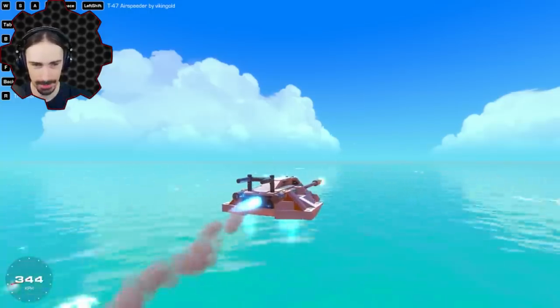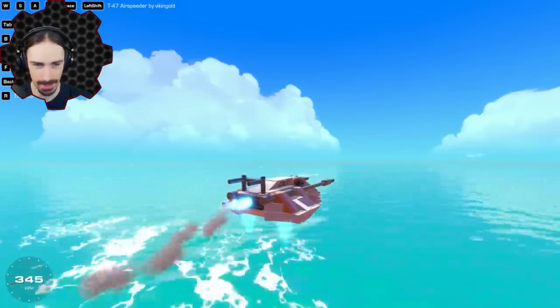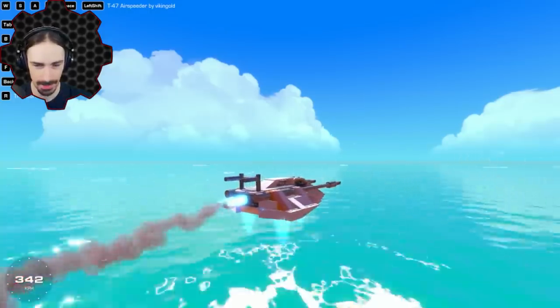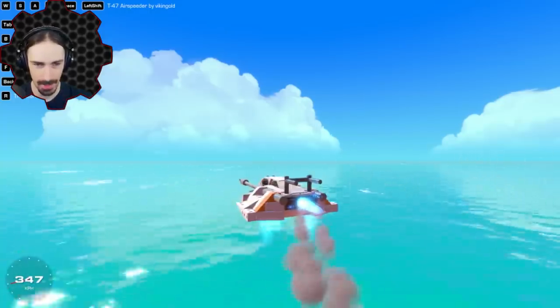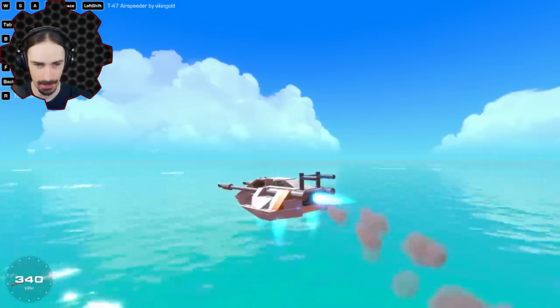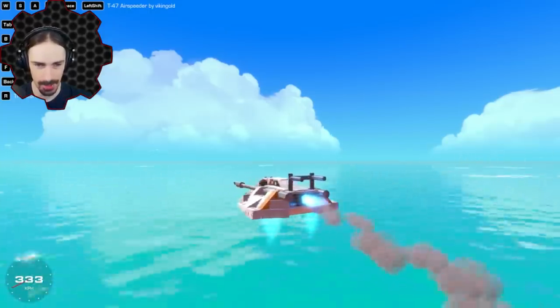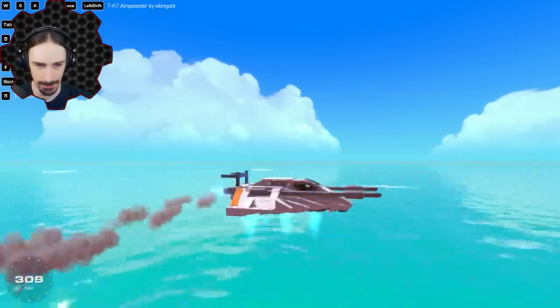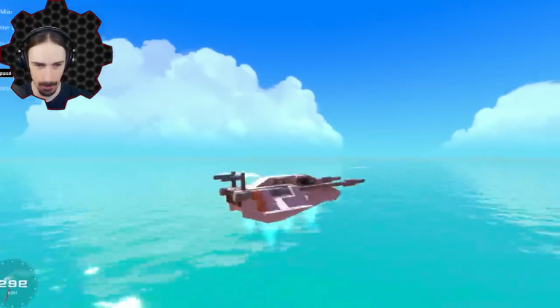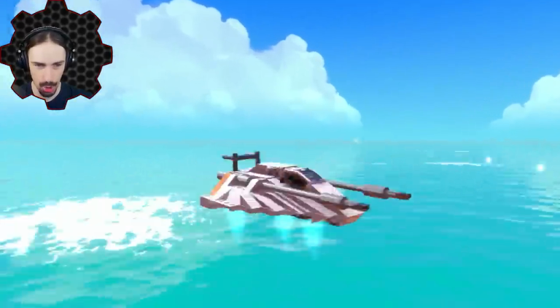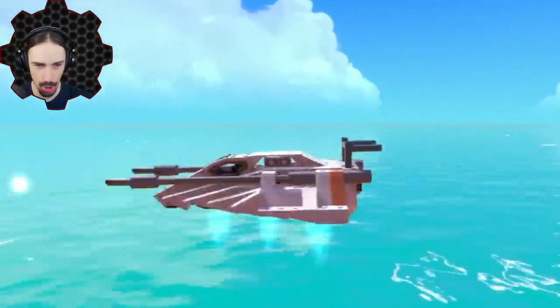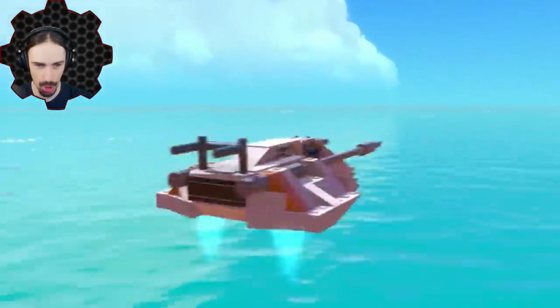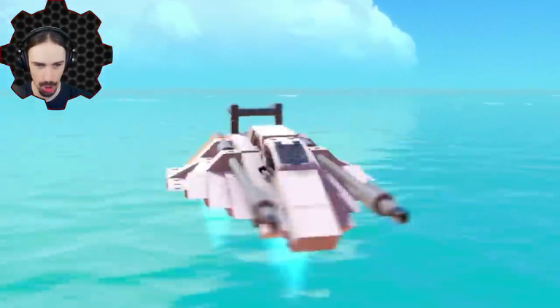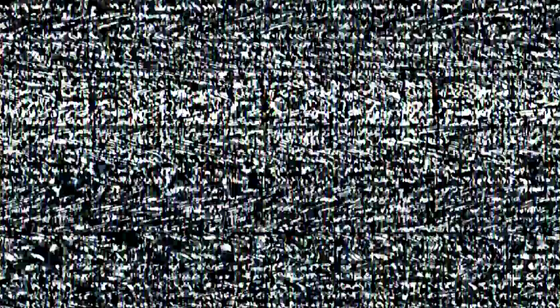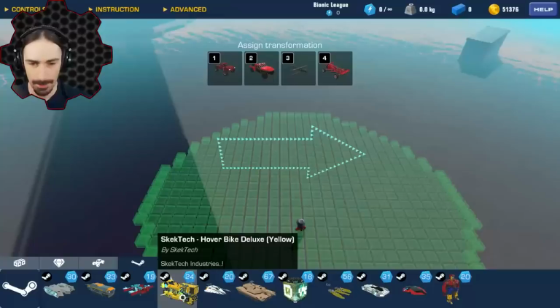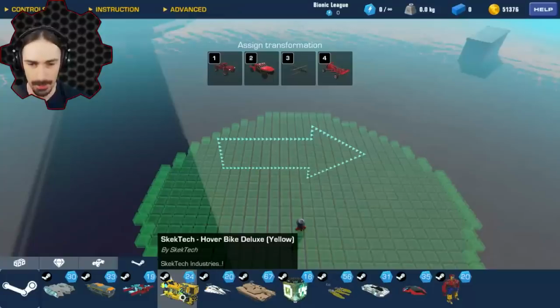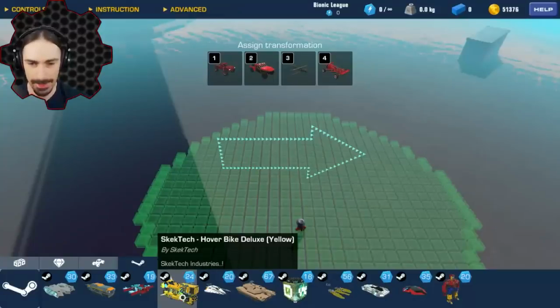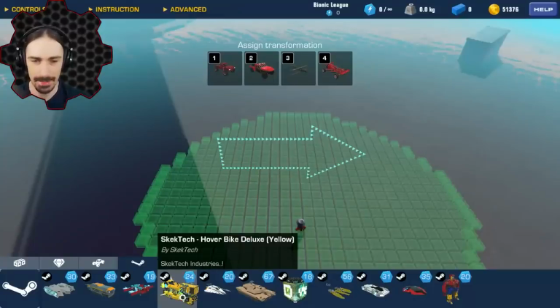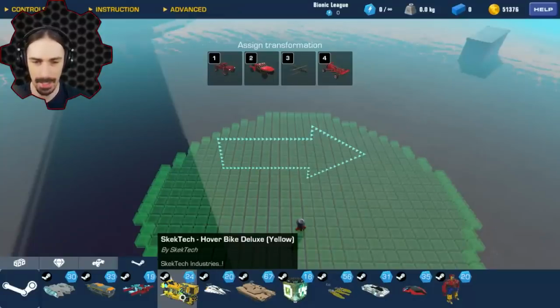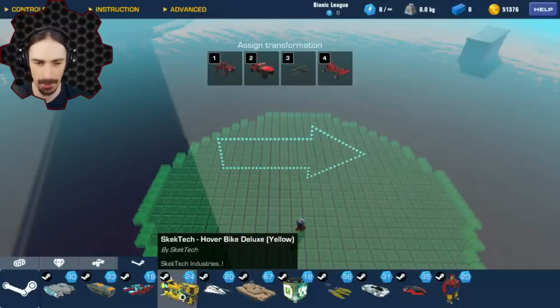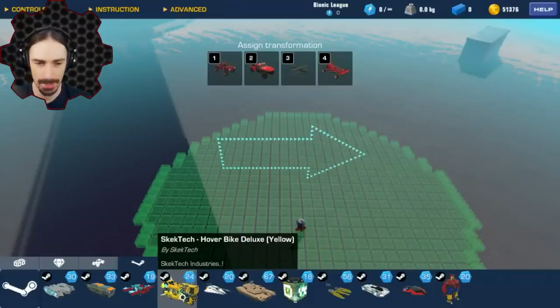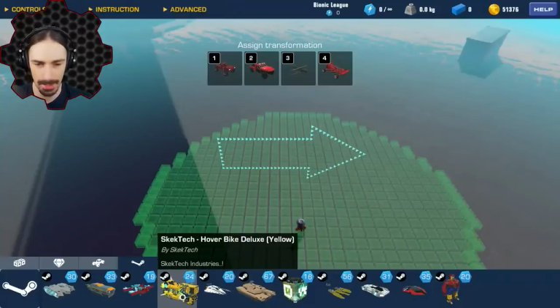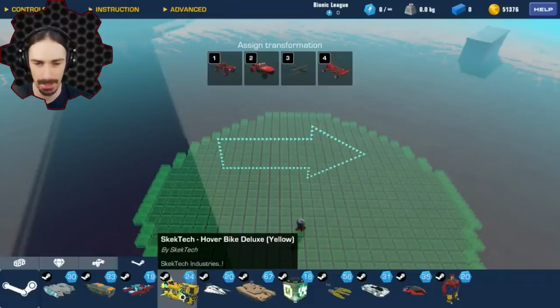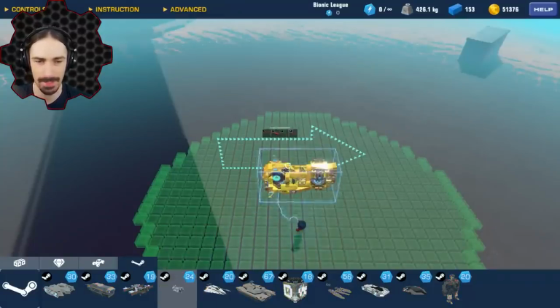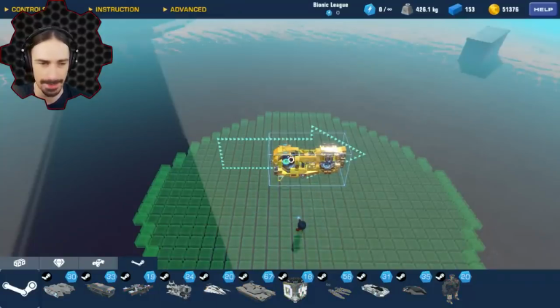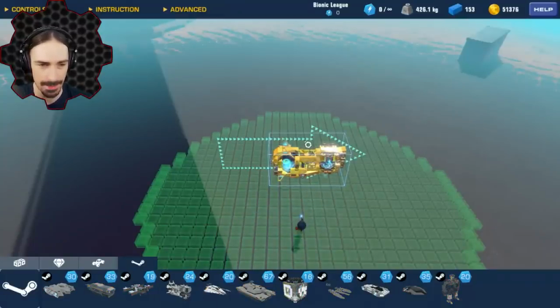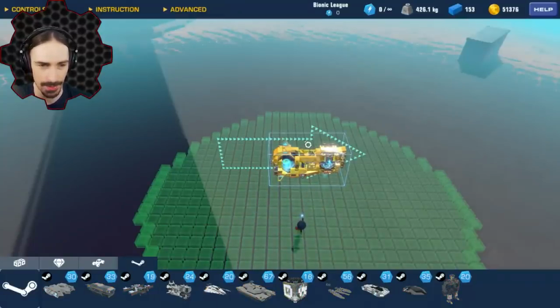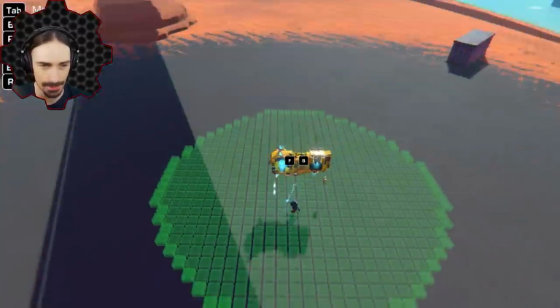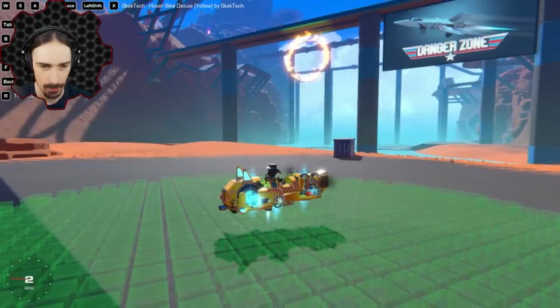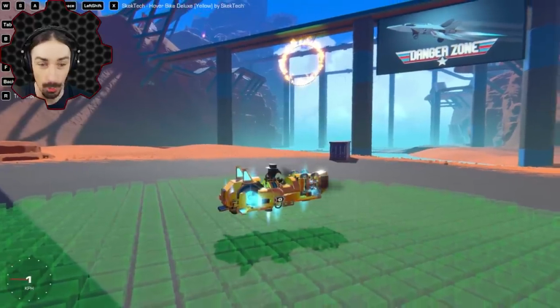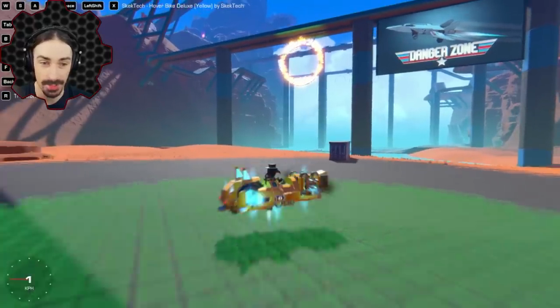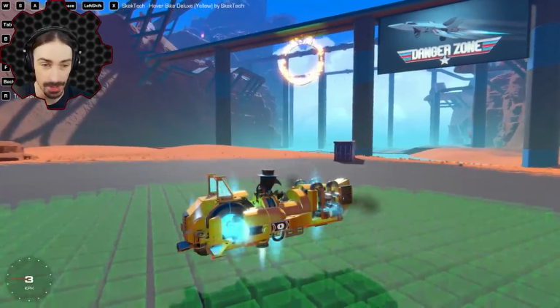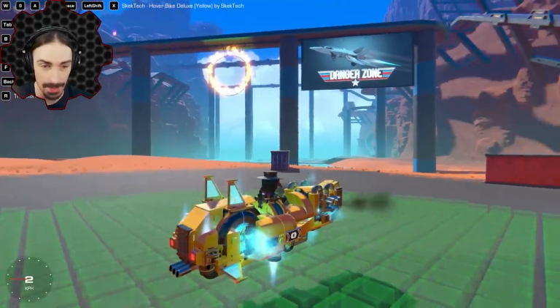Look at that speed. Quick spins. Up next we have Skektek Hover Bike Deluxe Yellow by Skektek Industries. Oh, this thing looks high tech.